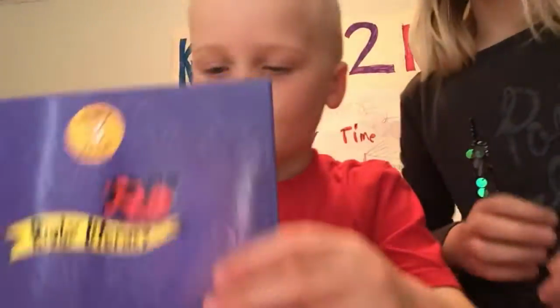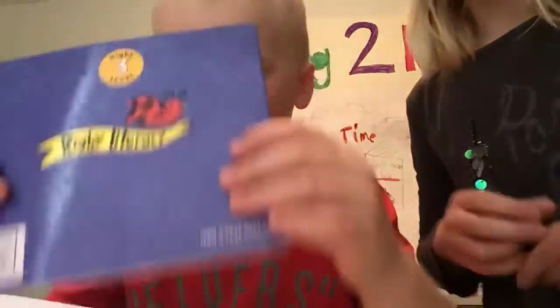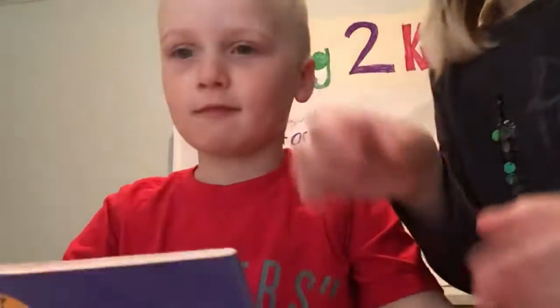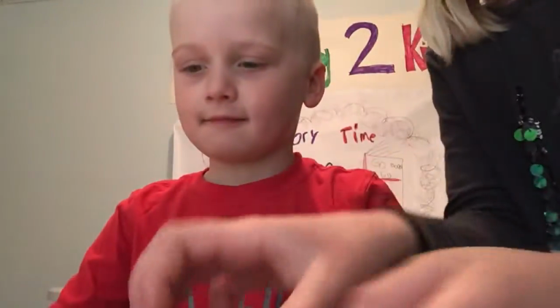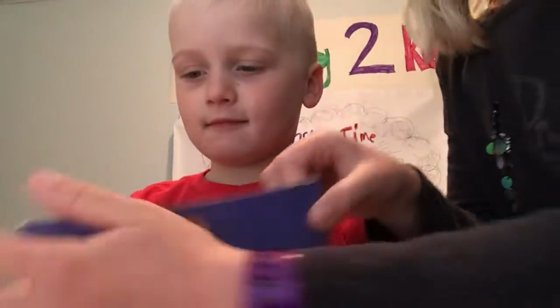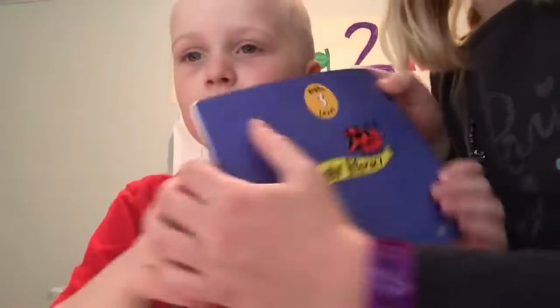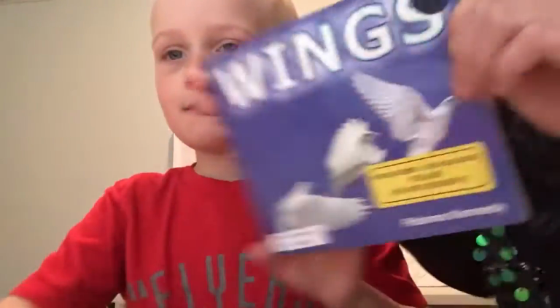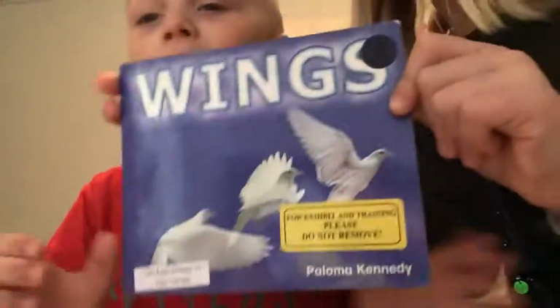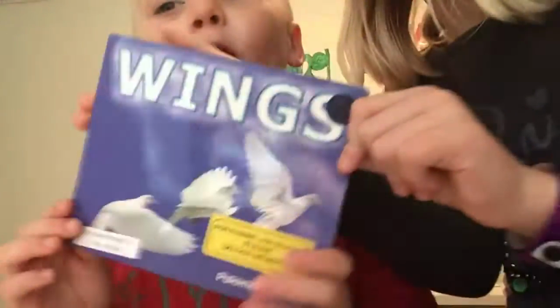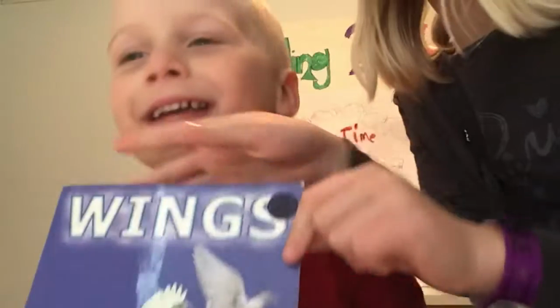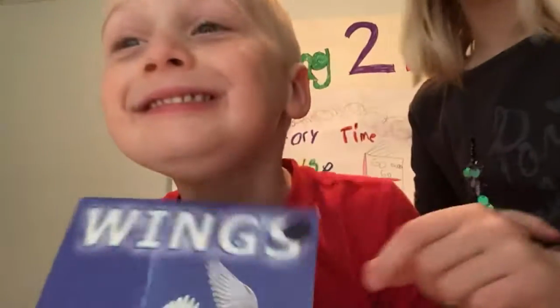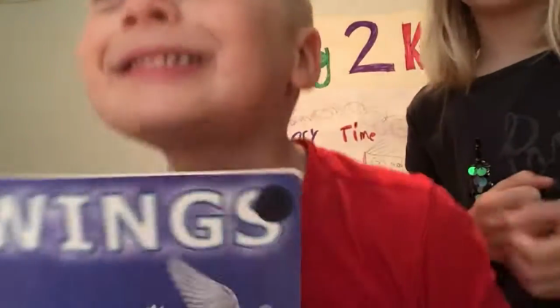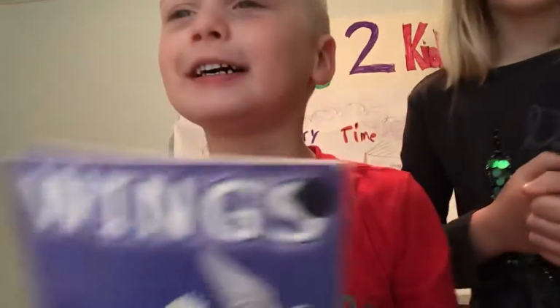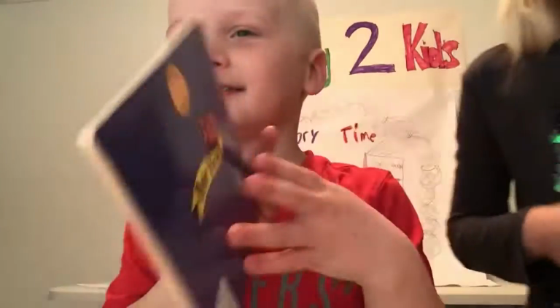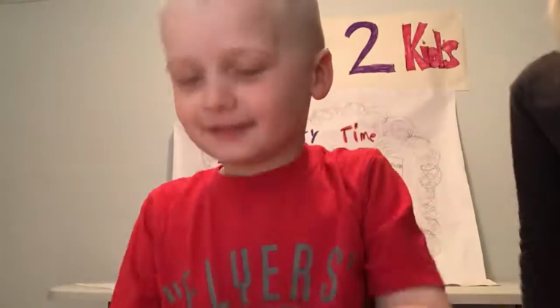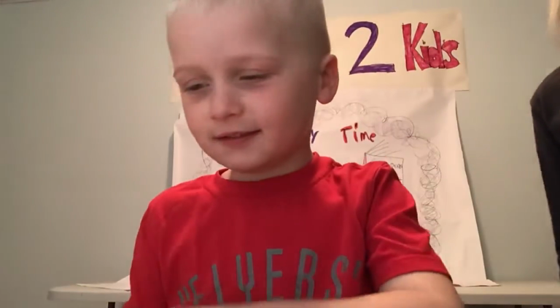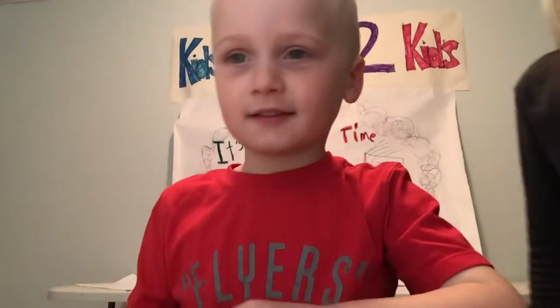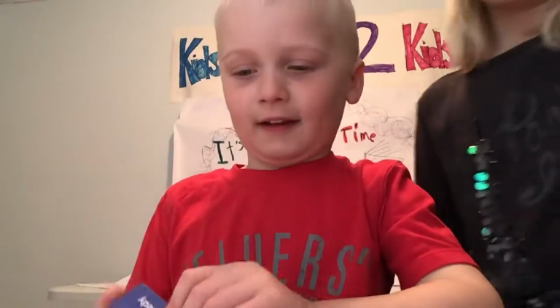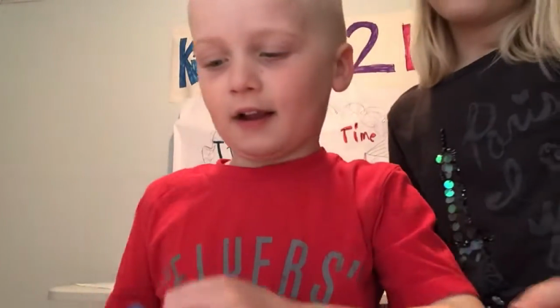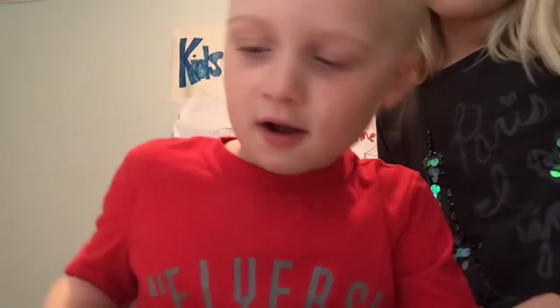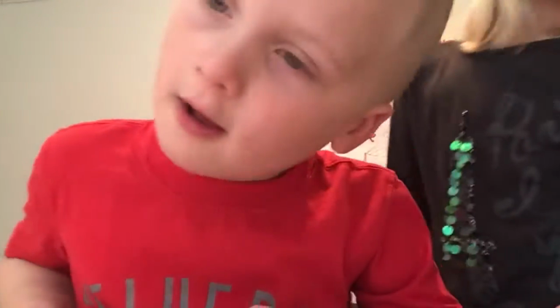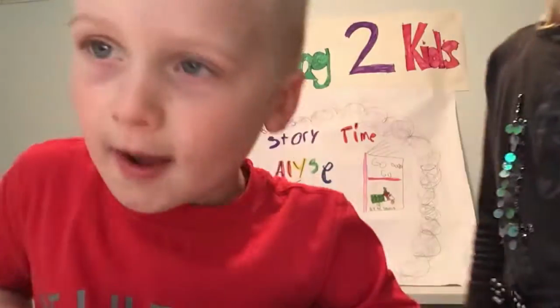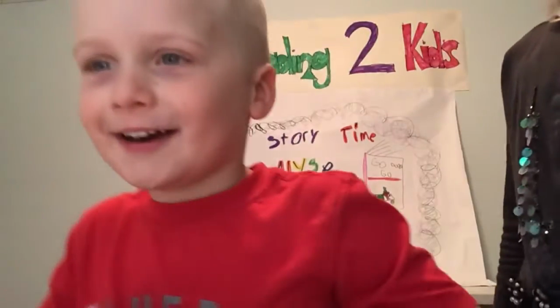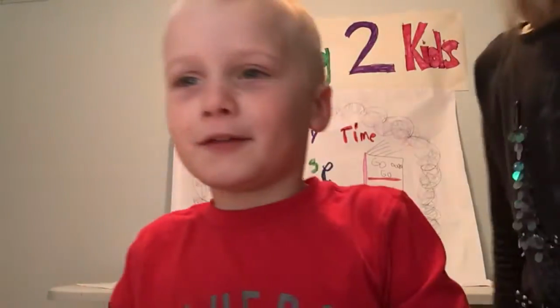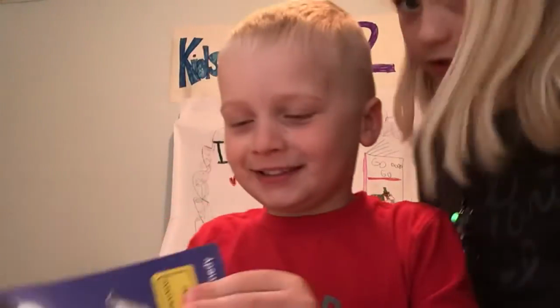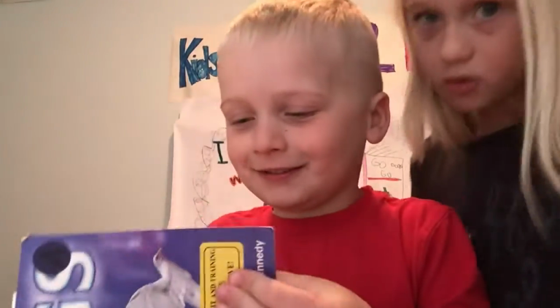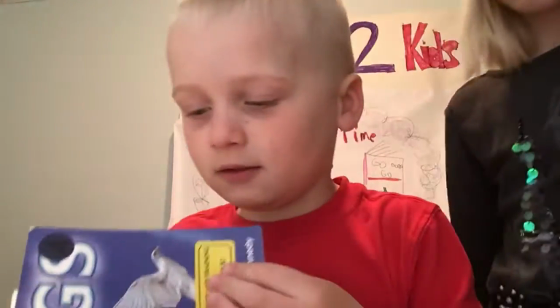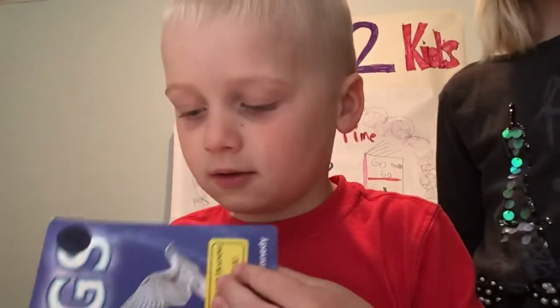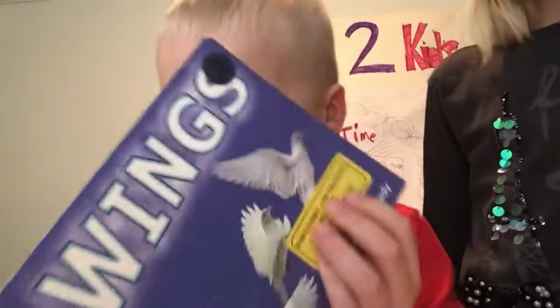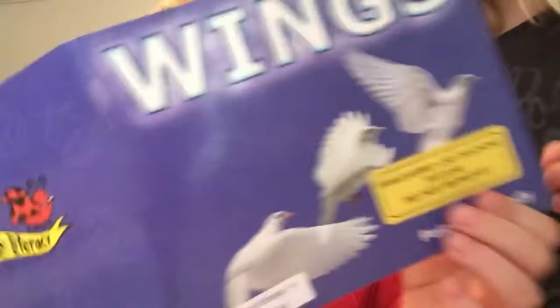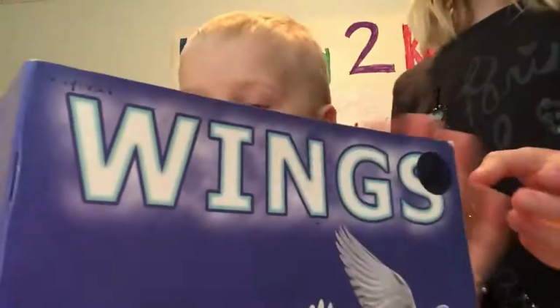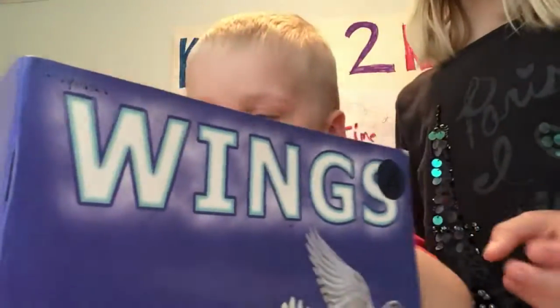Isaac's back with another book. Today he's going to read WINGS. Okay, here we go. WINGS. Remember to show them the pictures when you're done. I know. WINGS.